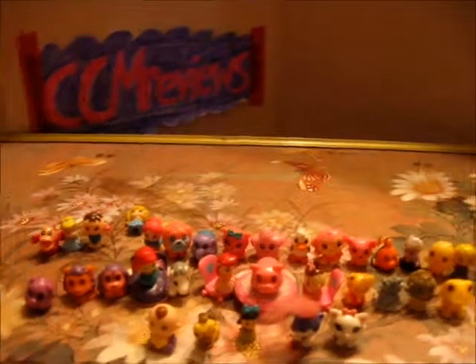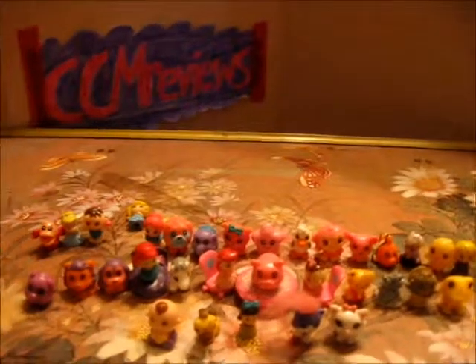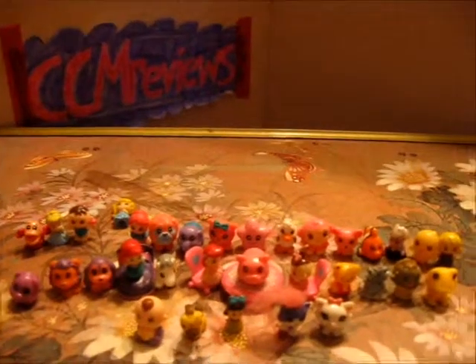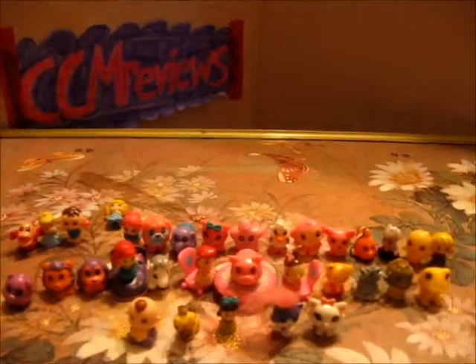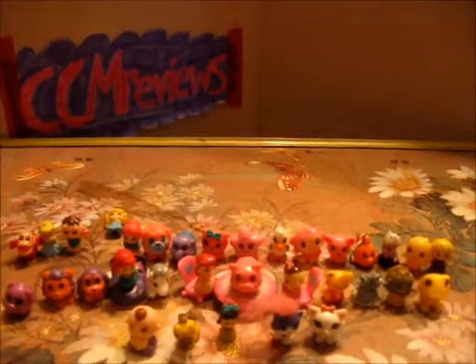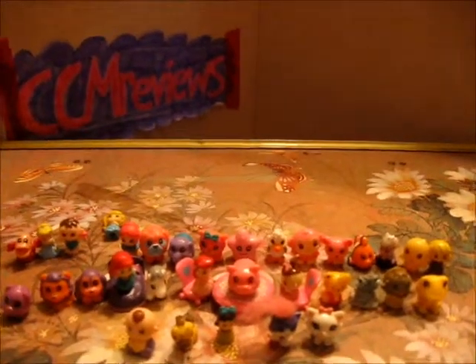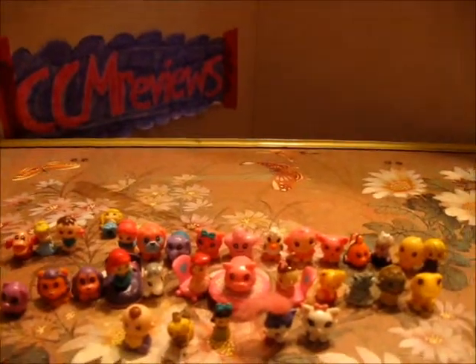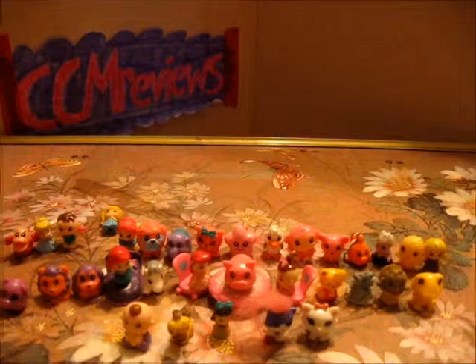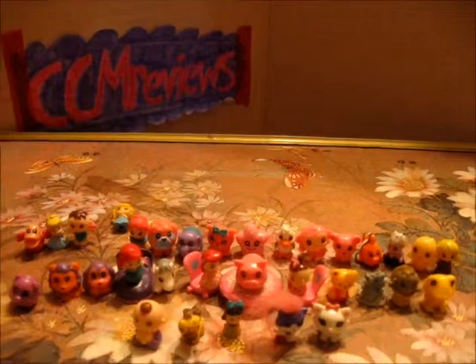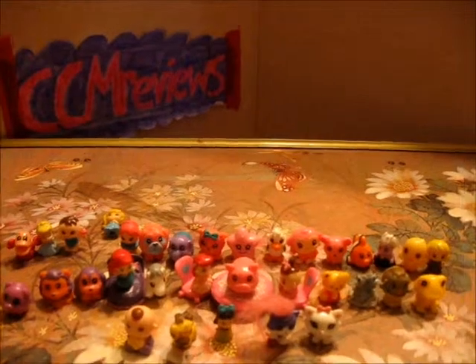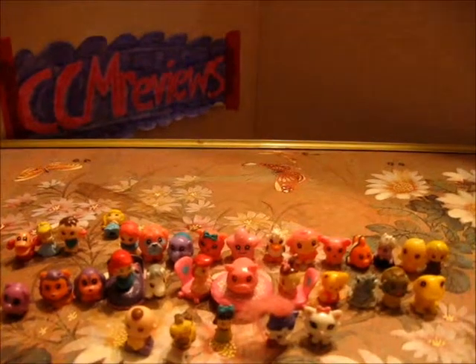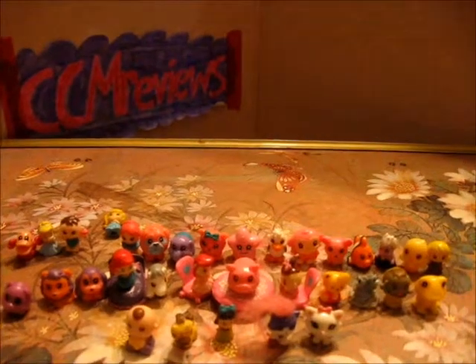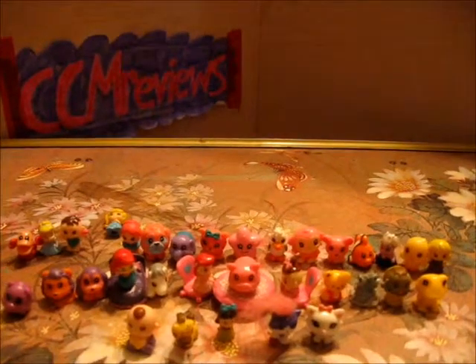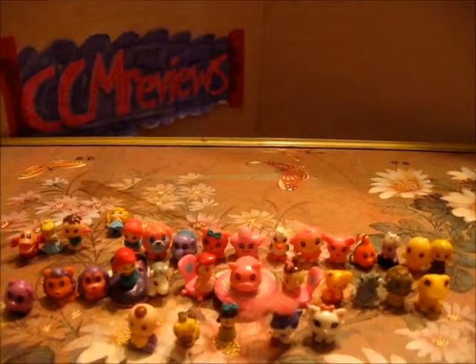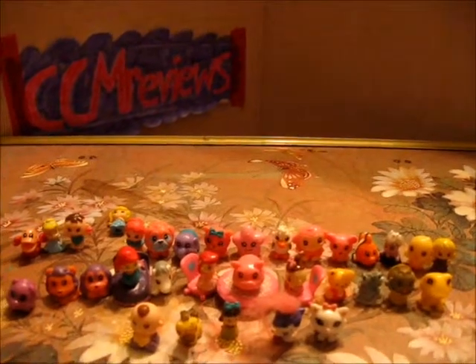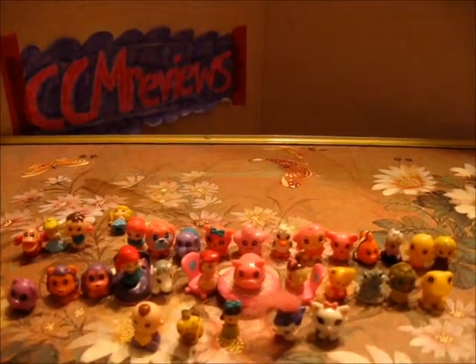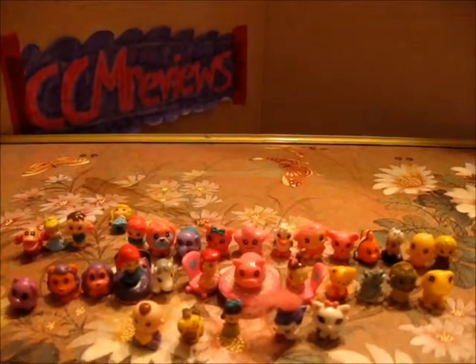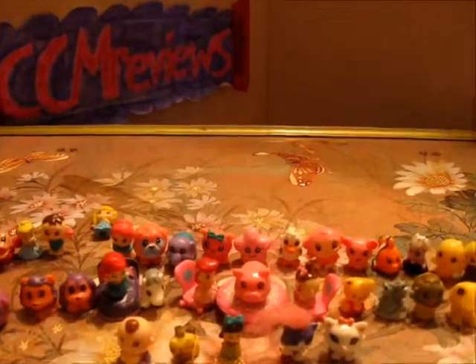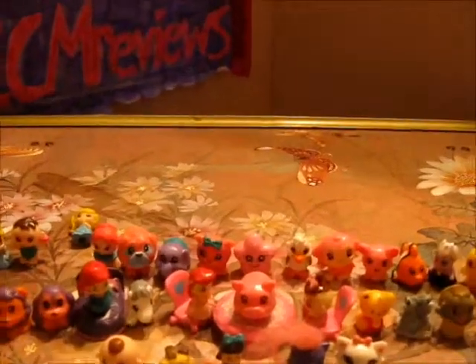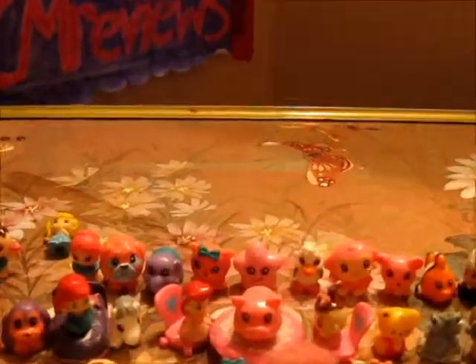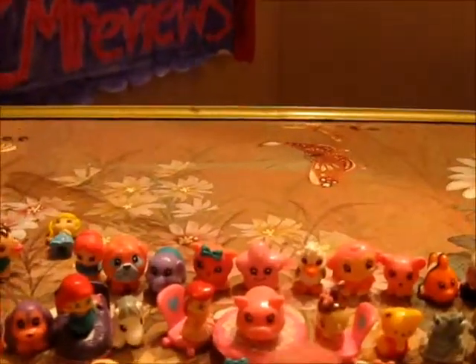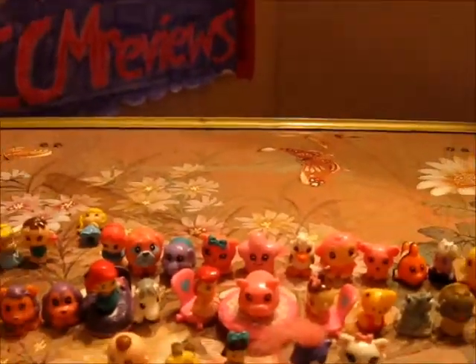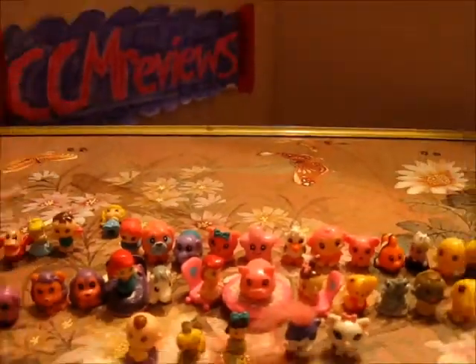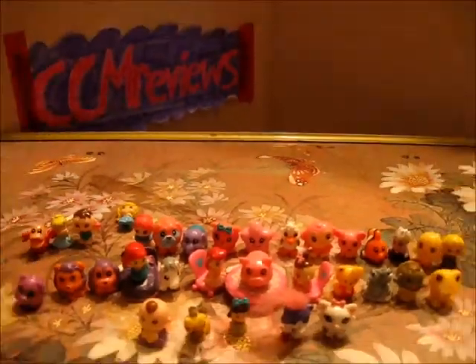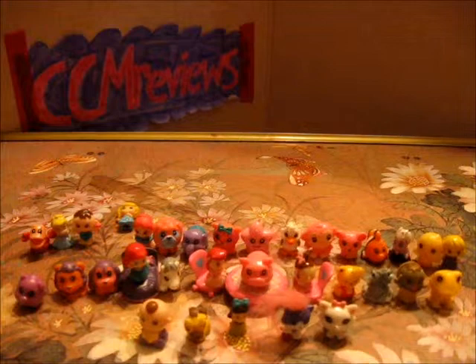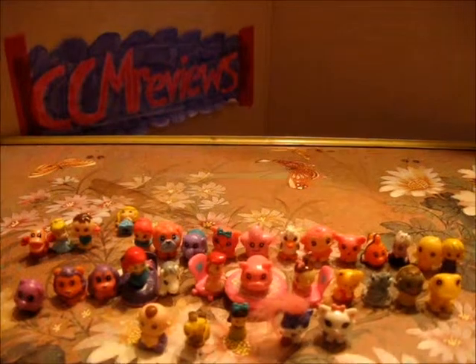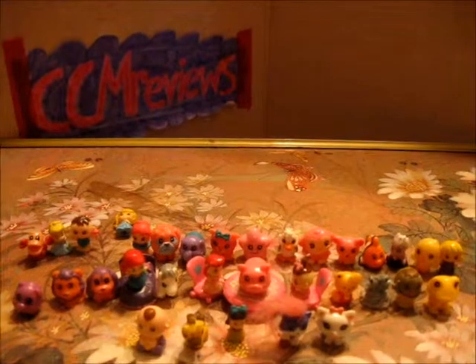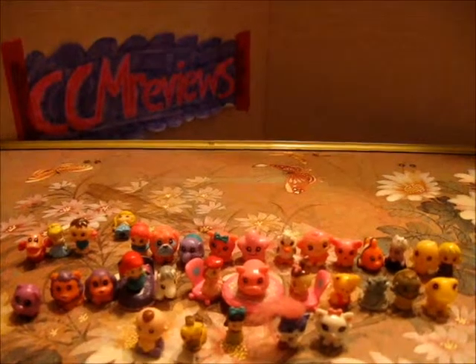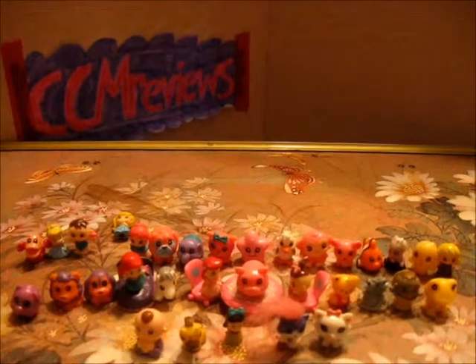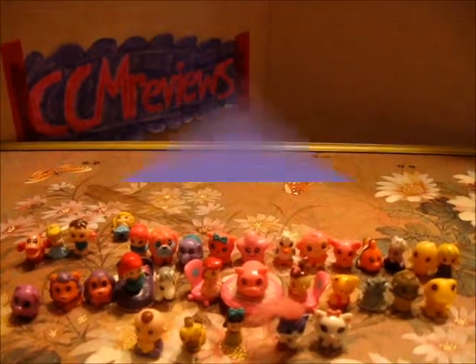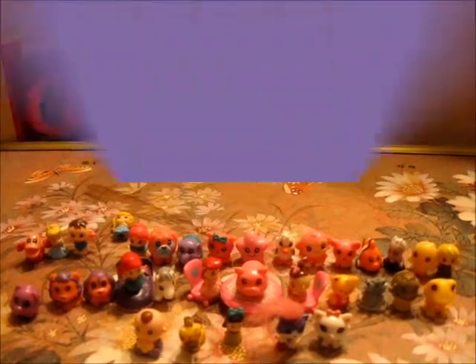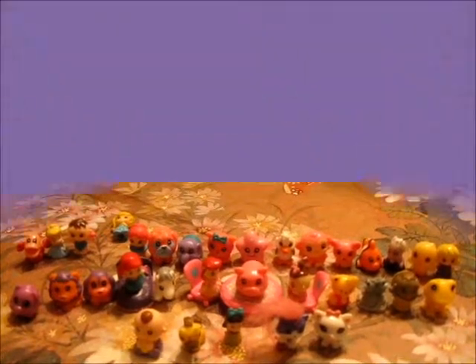These are all of our squinkies we got. That's all for today. Bye!